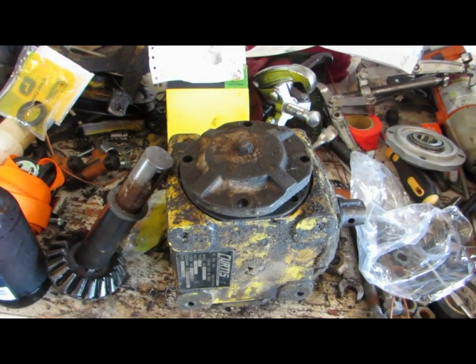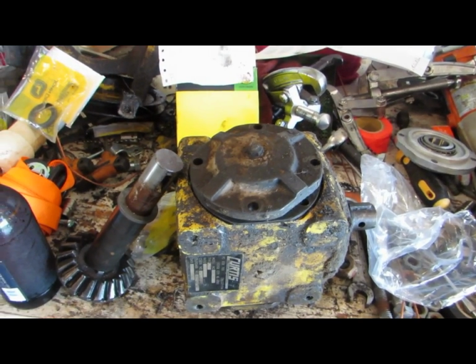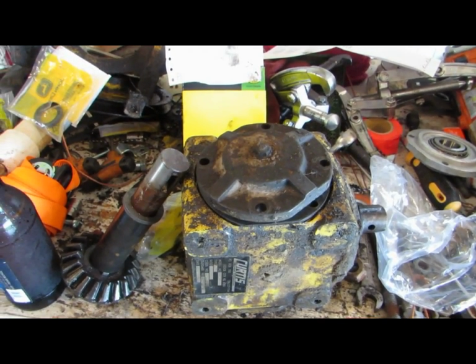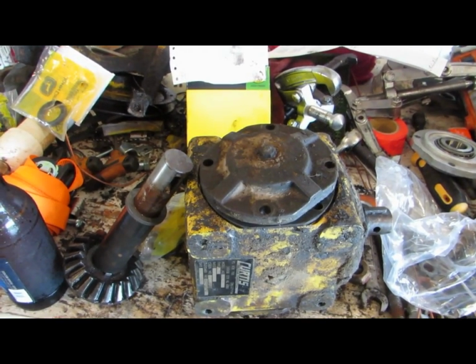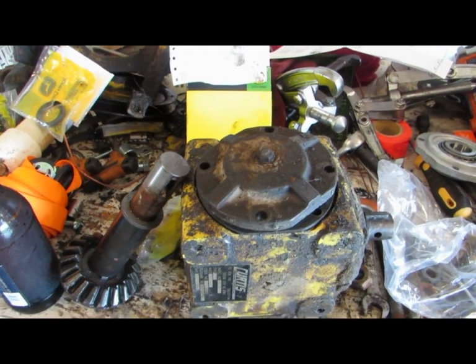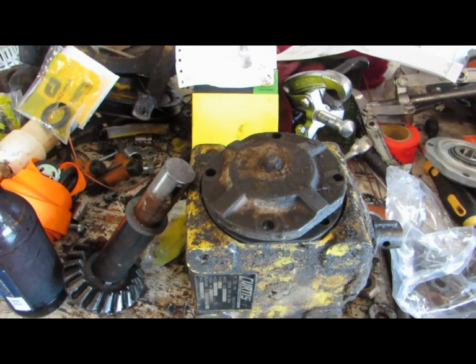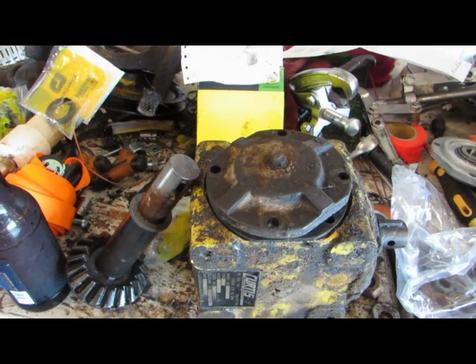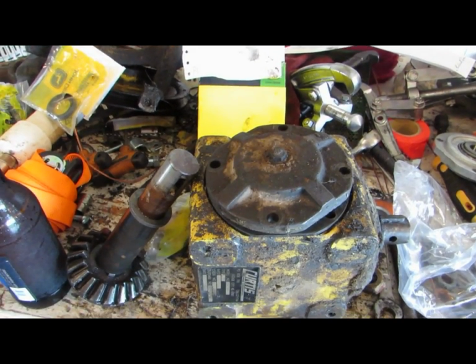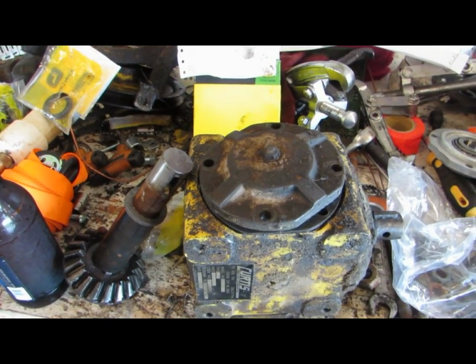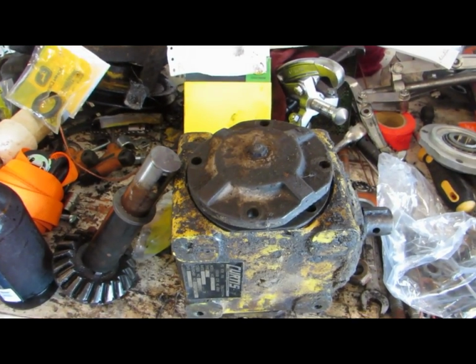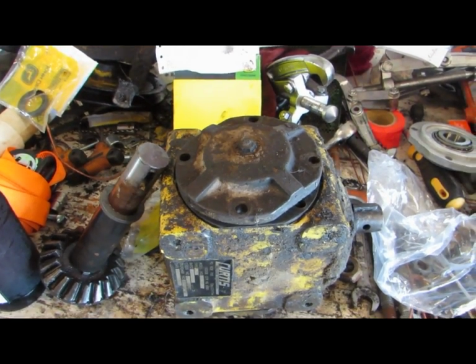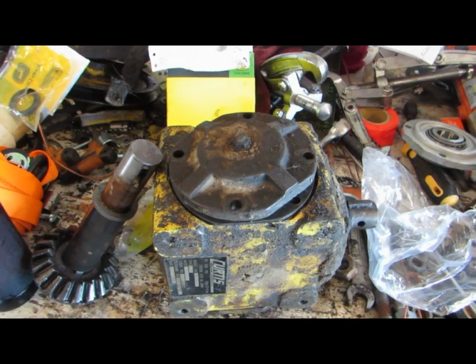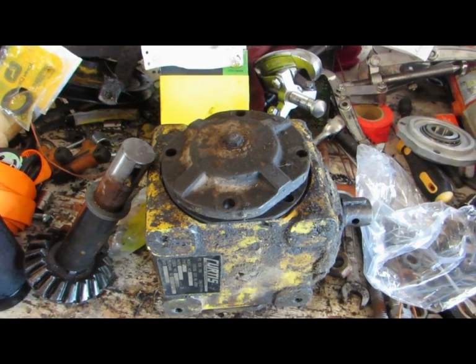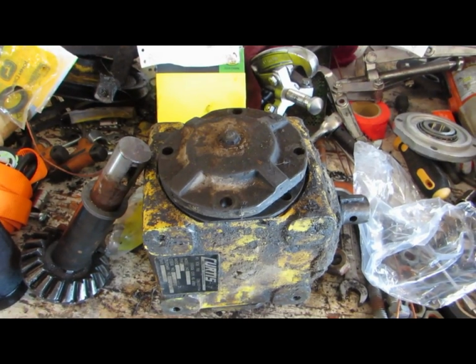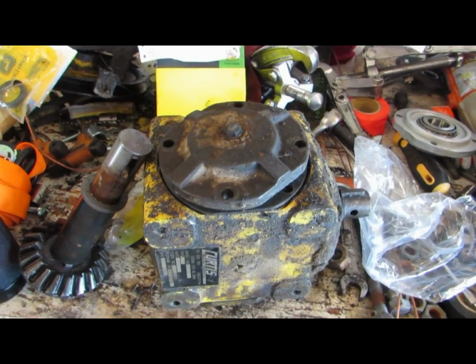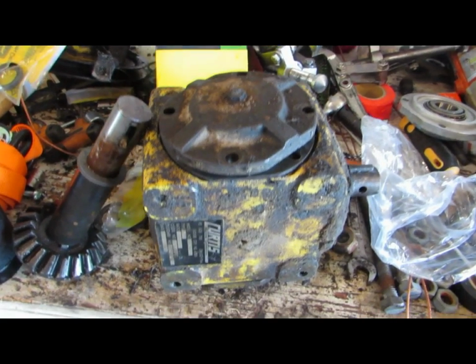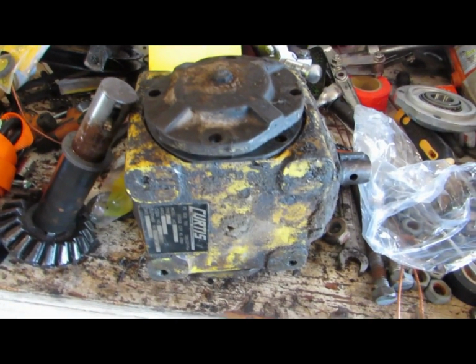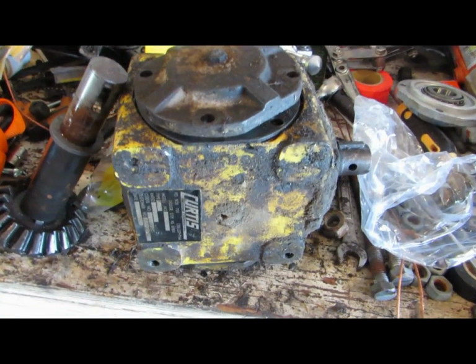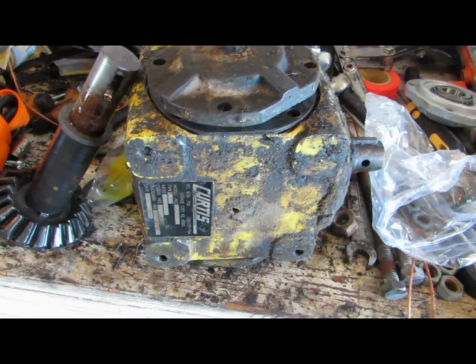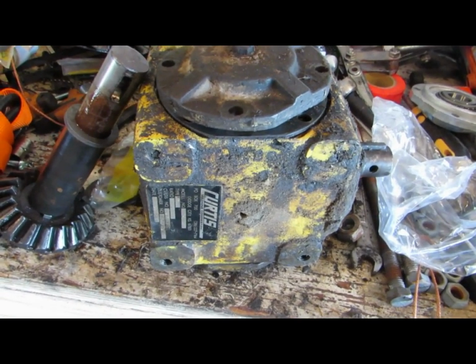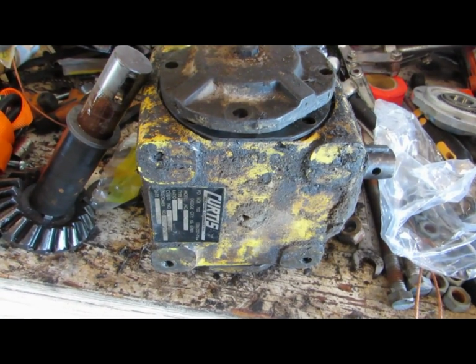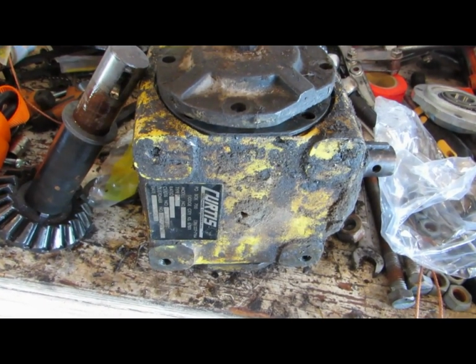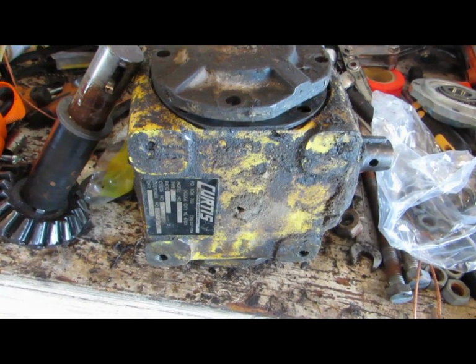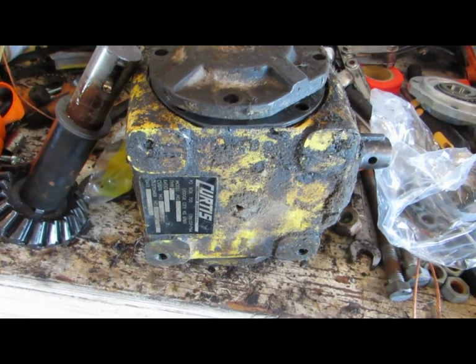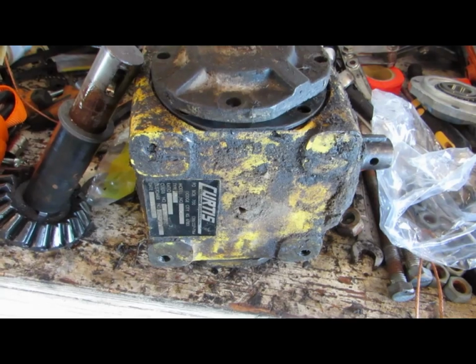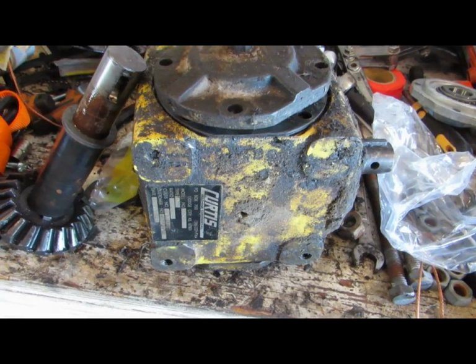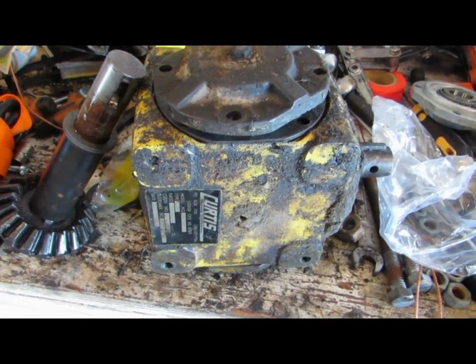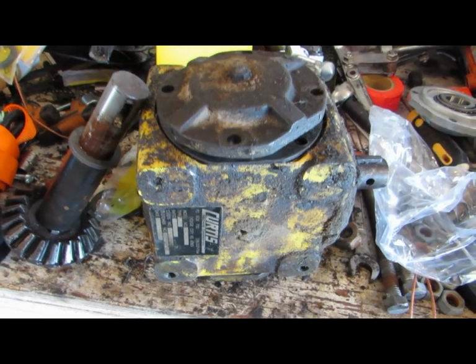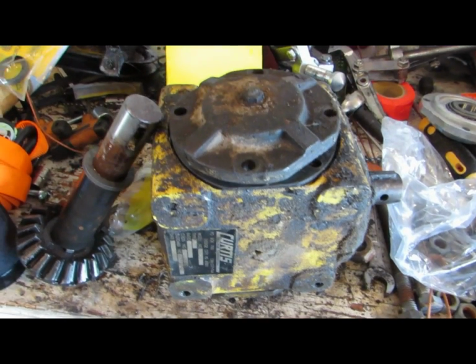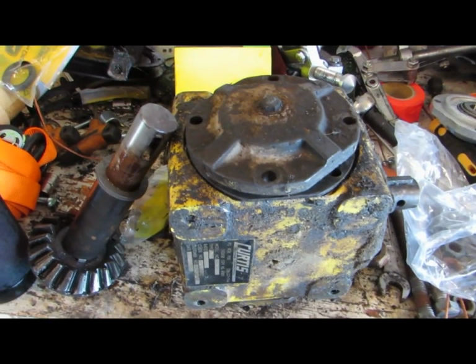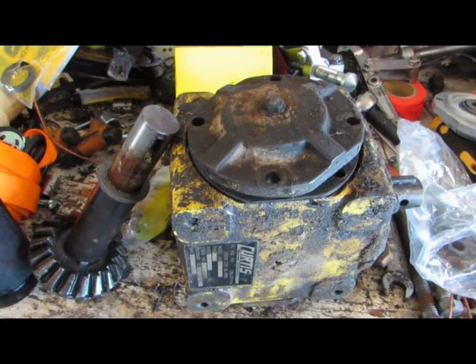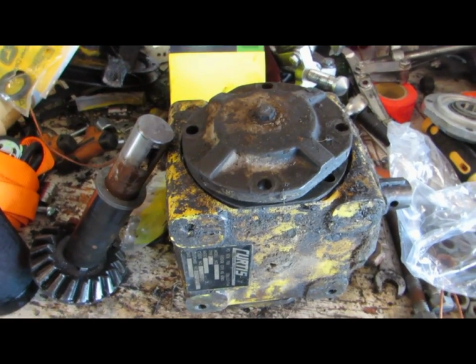Hey, what's going on guys. I'm out here working in the shop today. Just wanted to do a little video of this. I'm sort of rebuilding this here gearbox — it goes on the garden tractor.